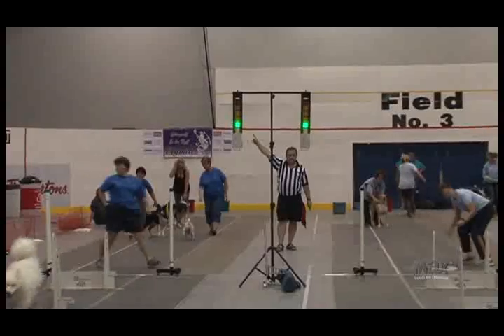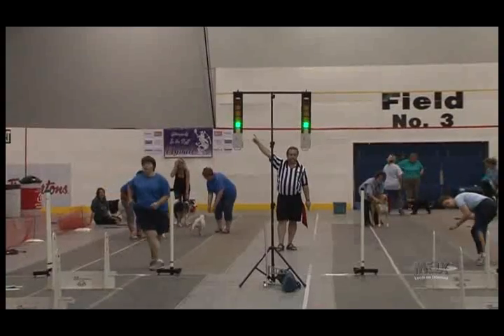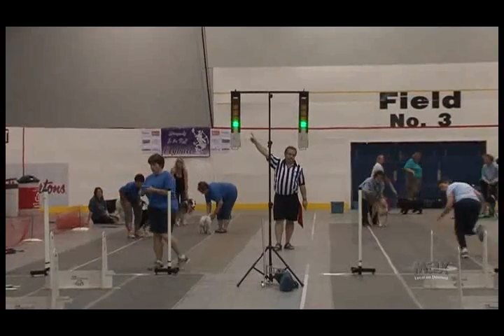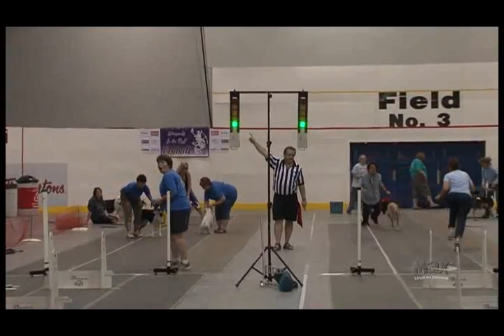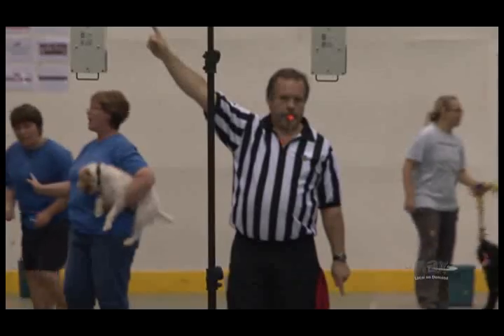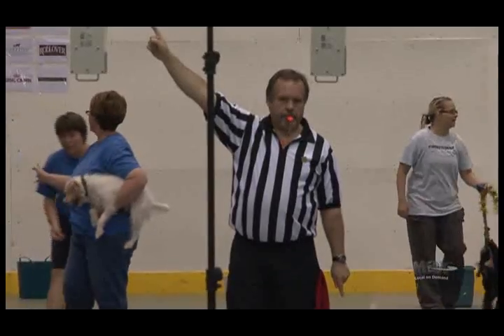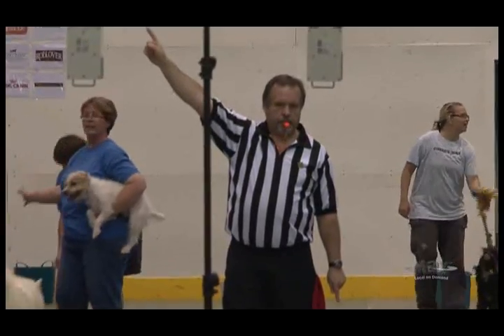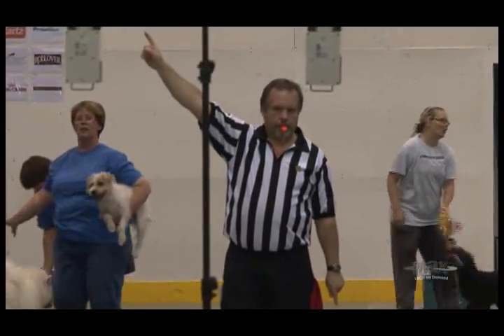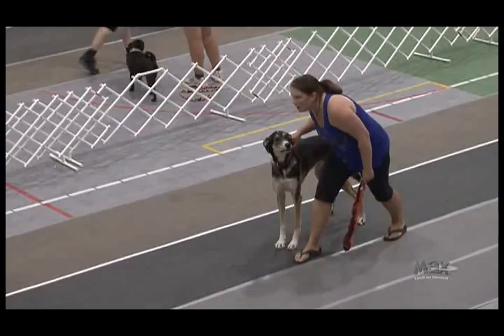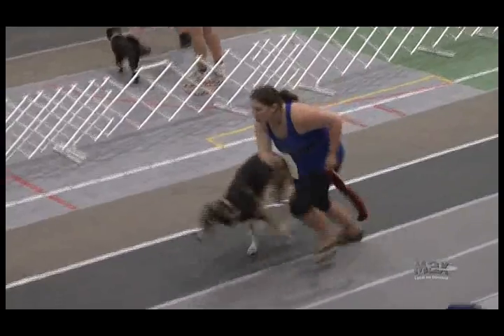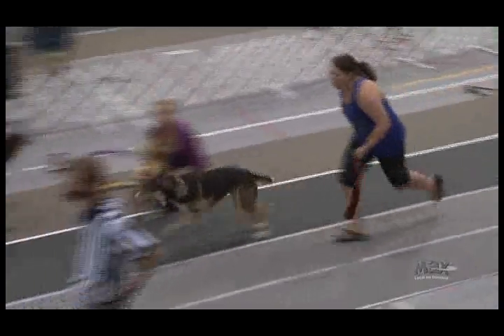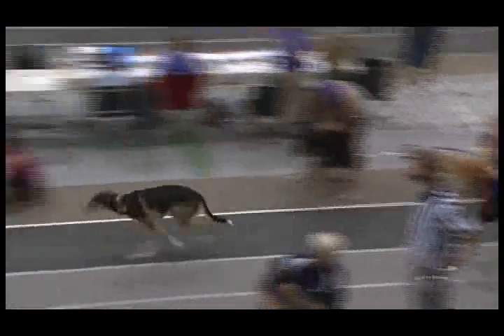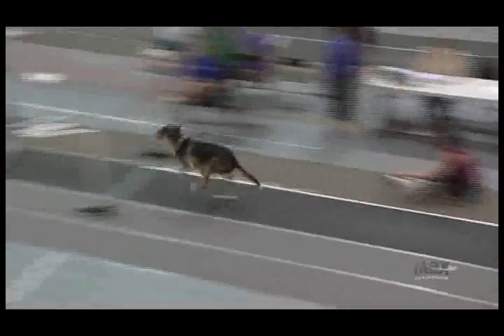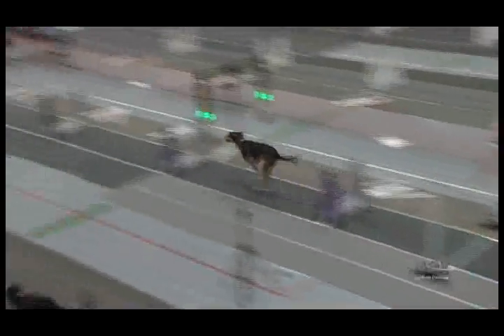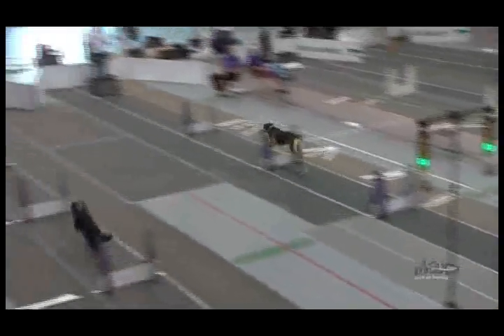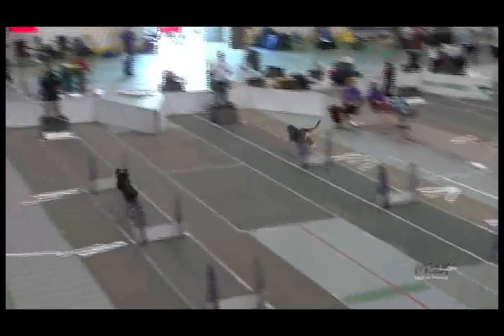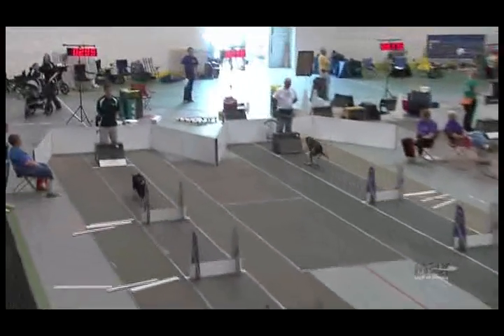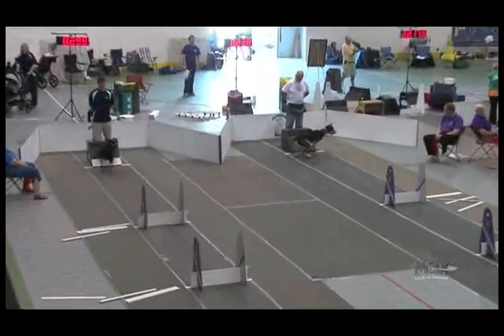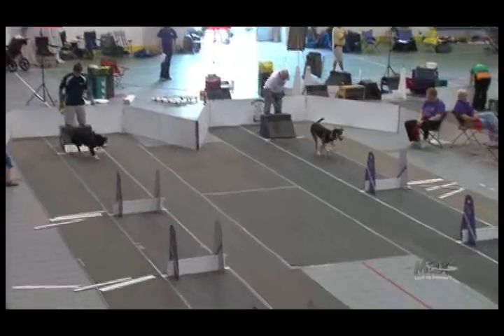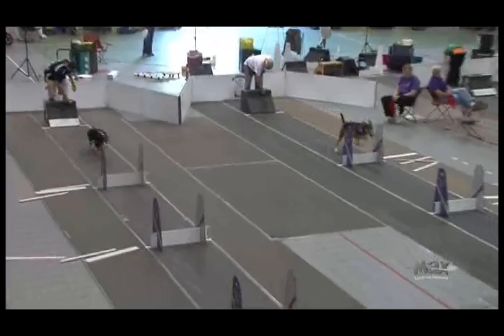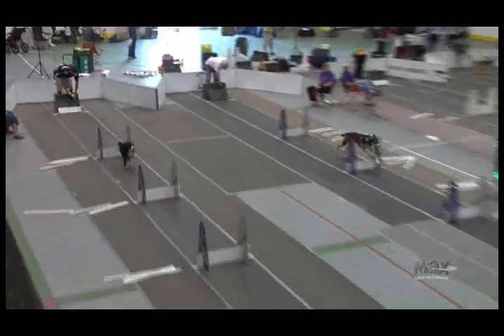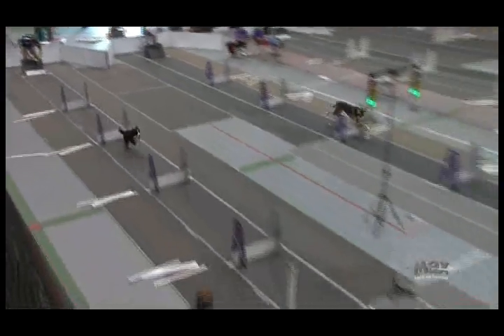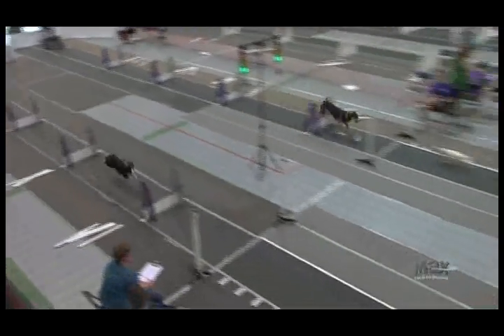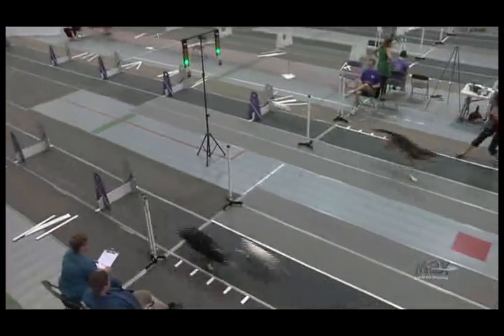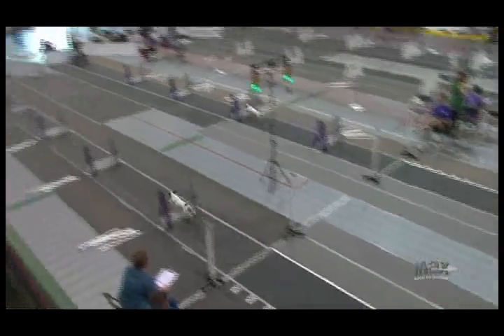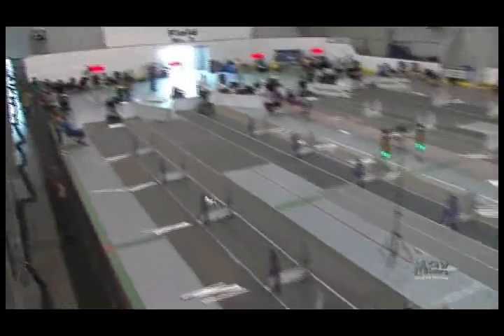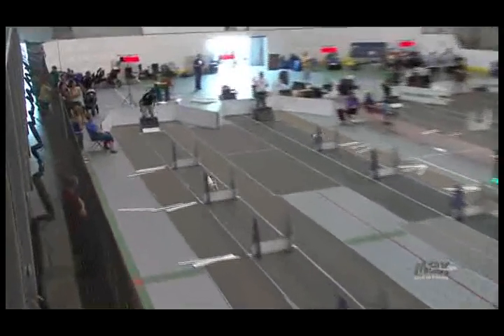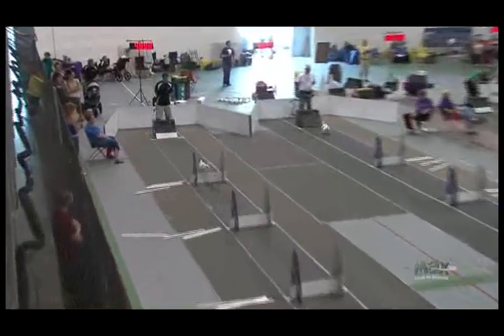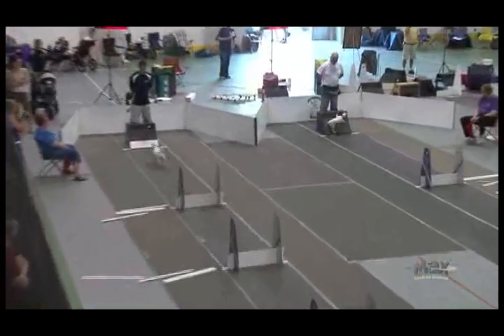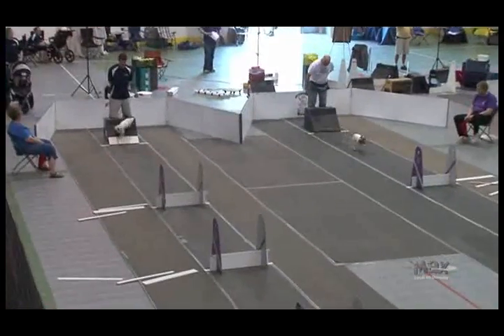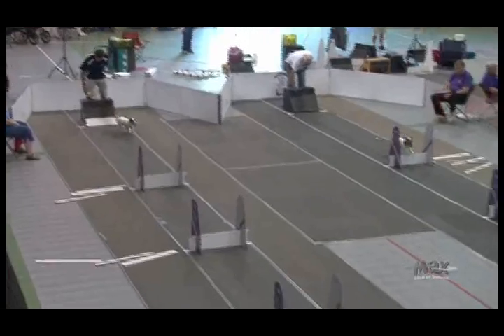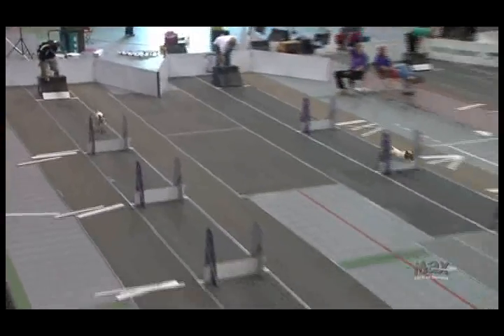When the dog starts, the sensors will detect whether or not they're passing through the start line before the green light has actually gone on. And if they do break that line beforehand, that's called a false start, and the judge will actually stop the race and bring it back again.